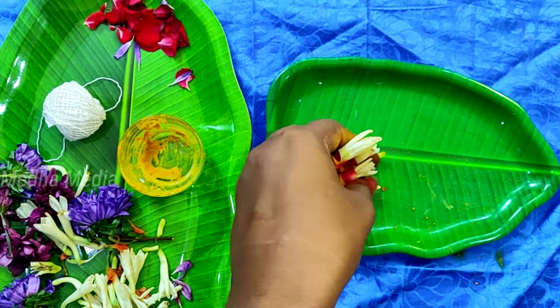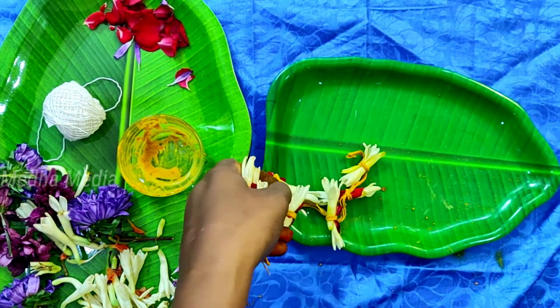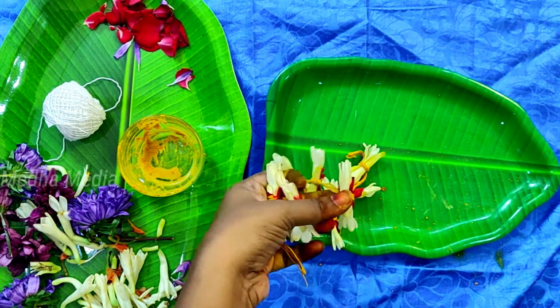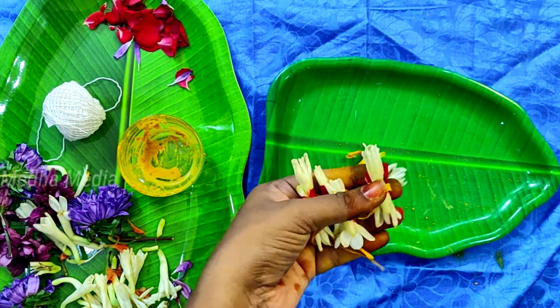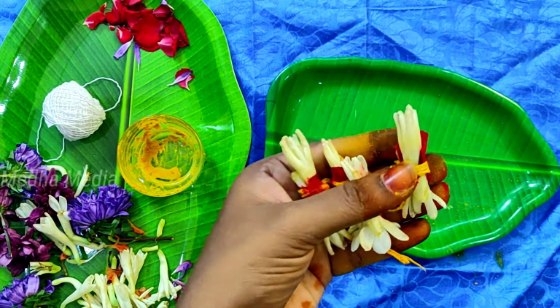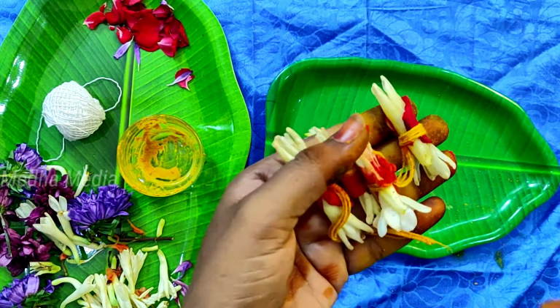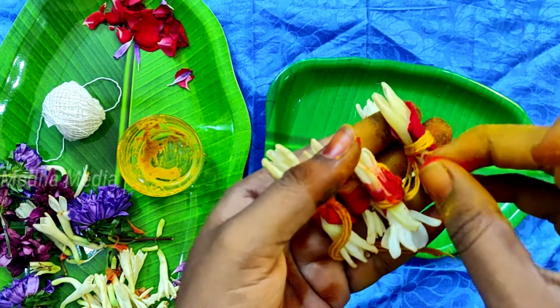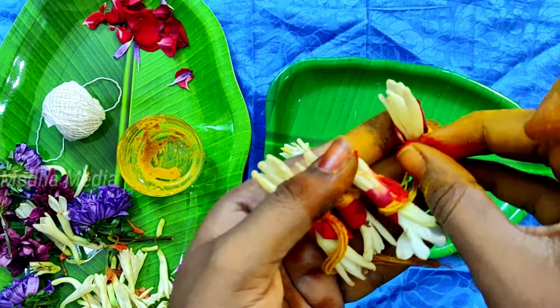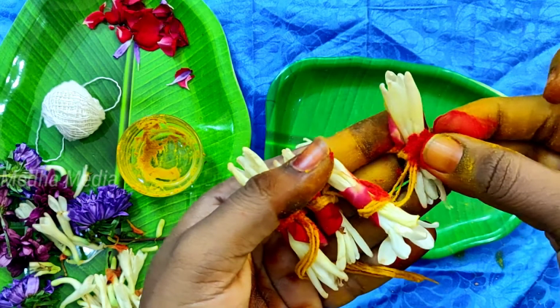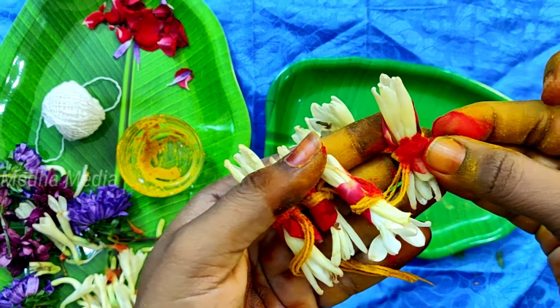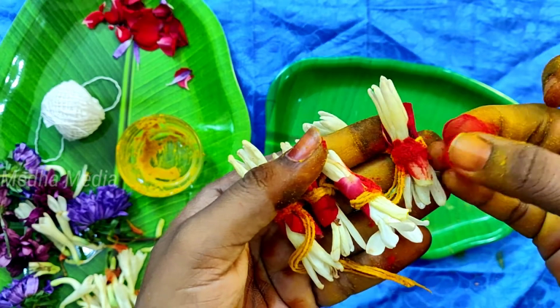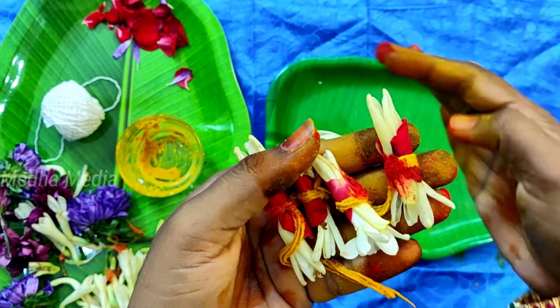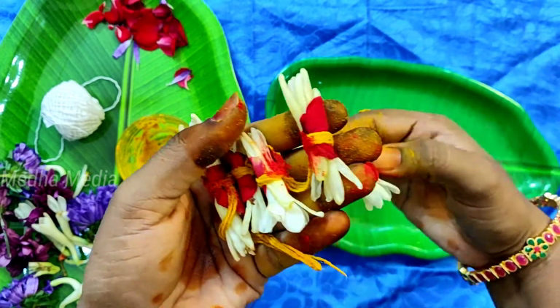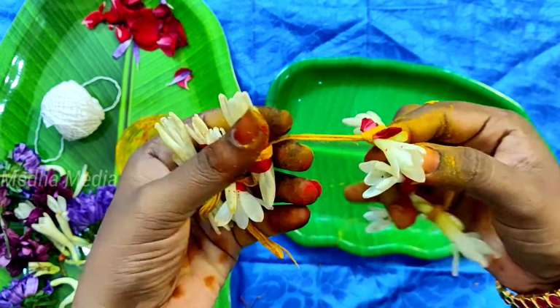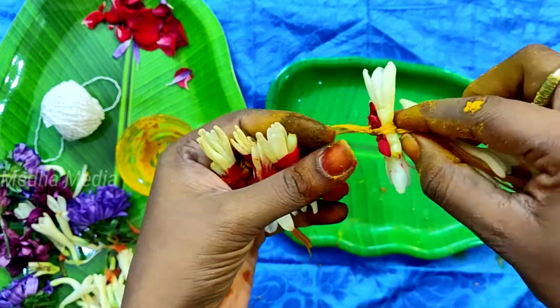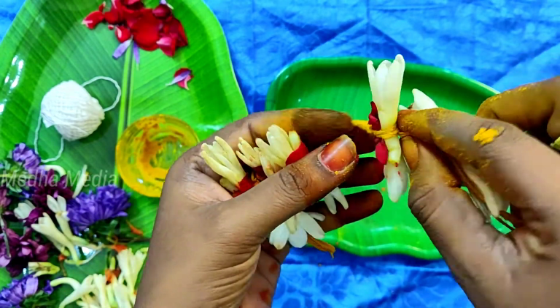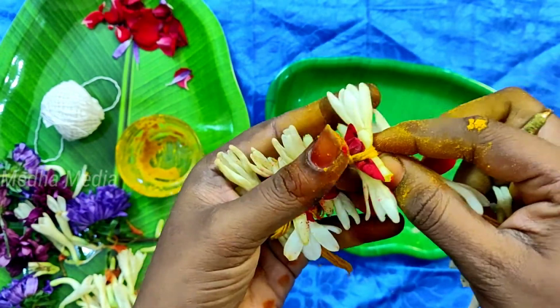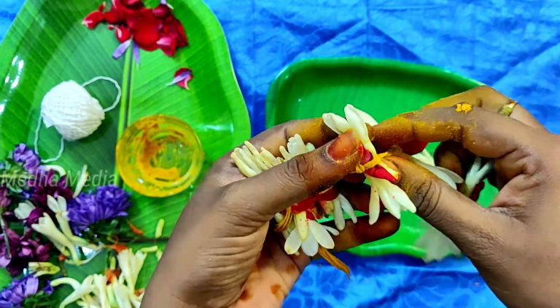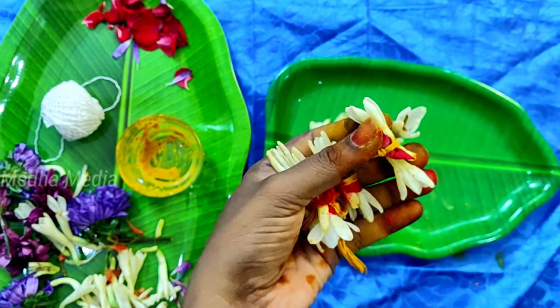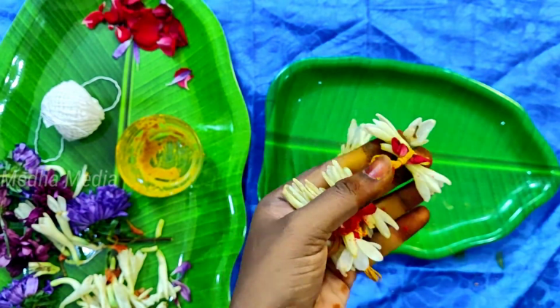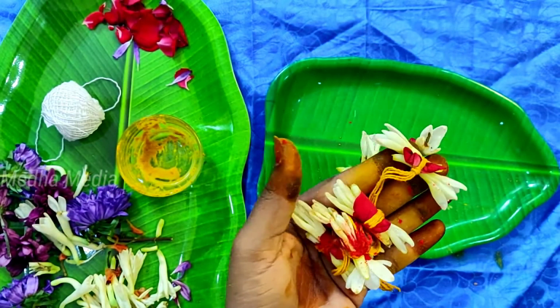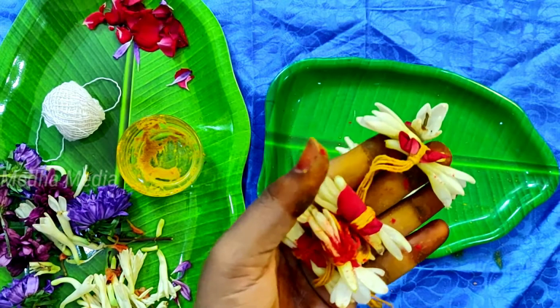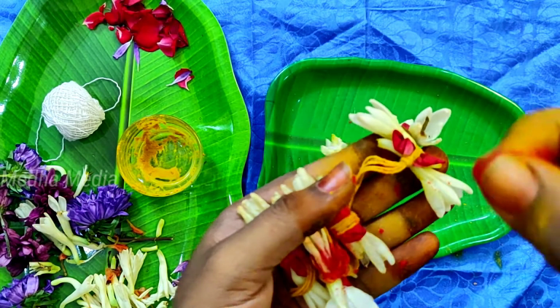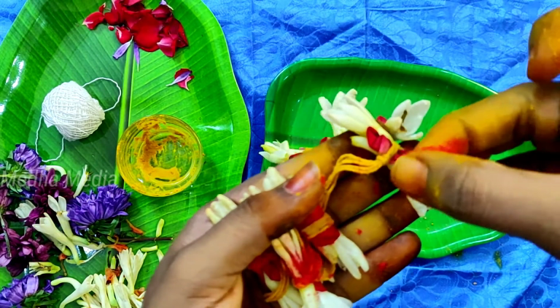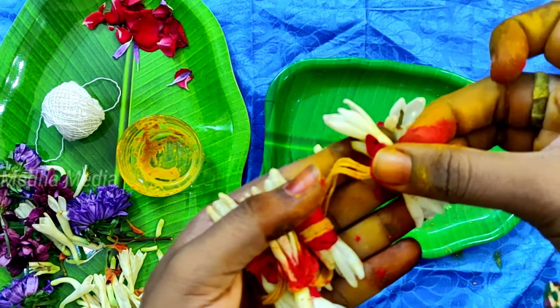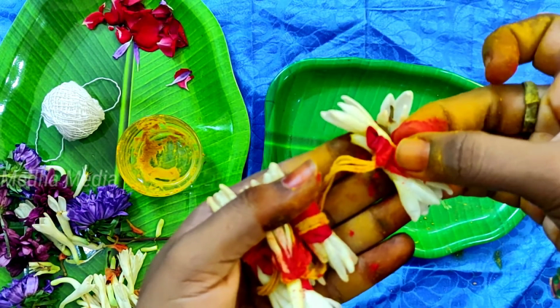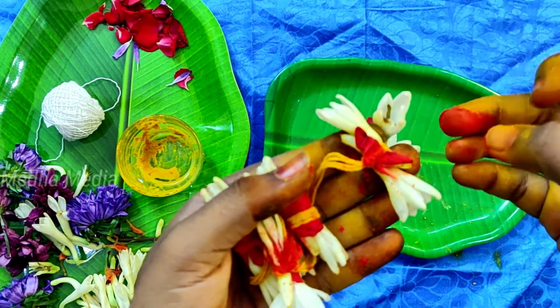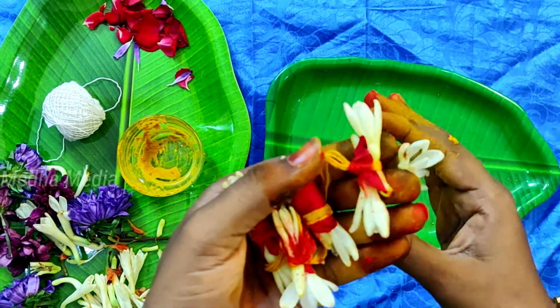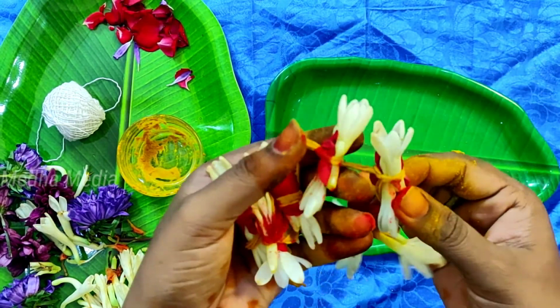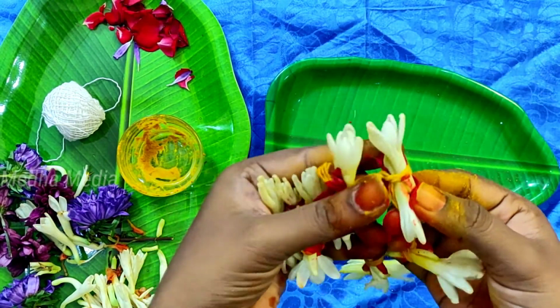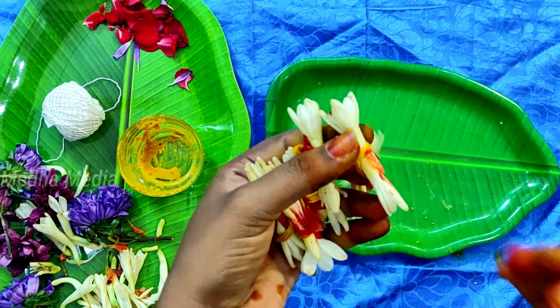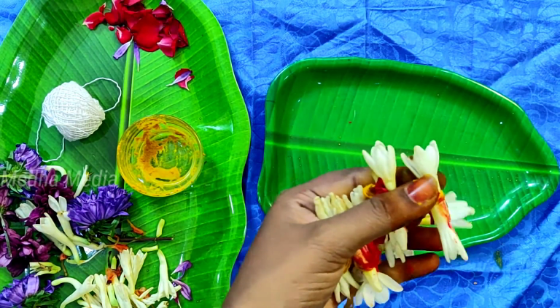I am going to cook this dish for 3 days, so I am going to cook this dish as well. Let's cook this dish as well.